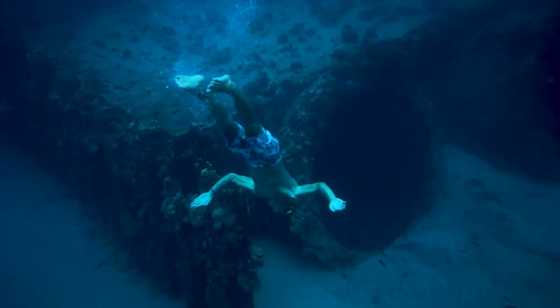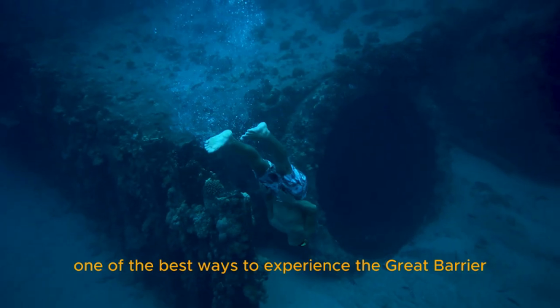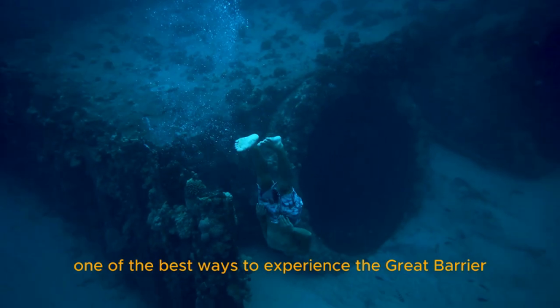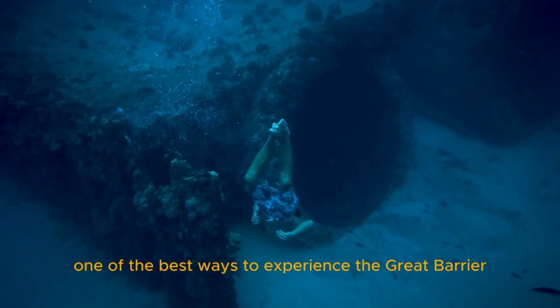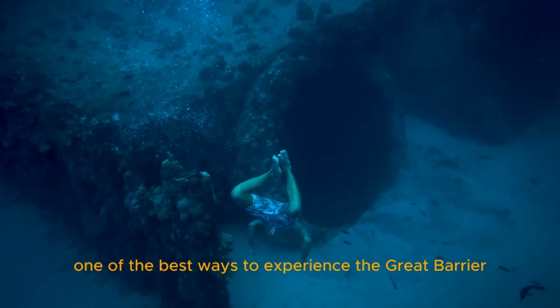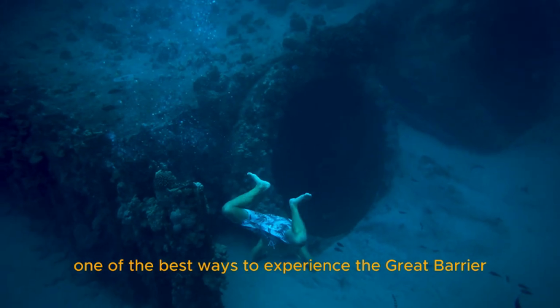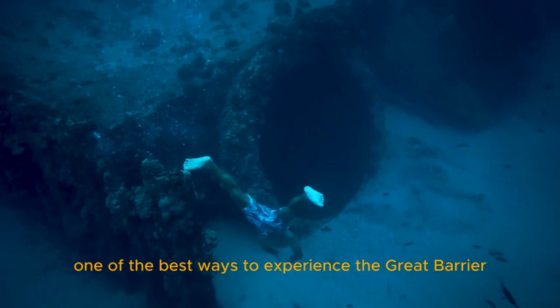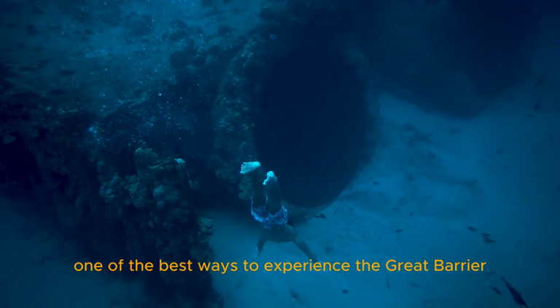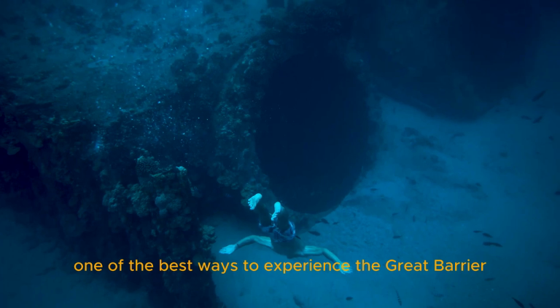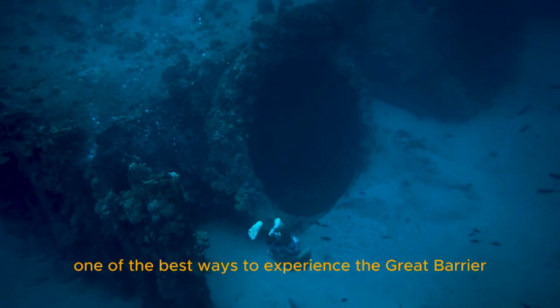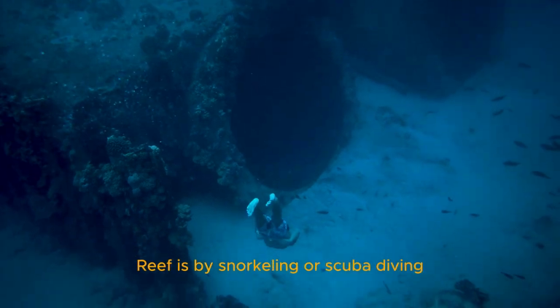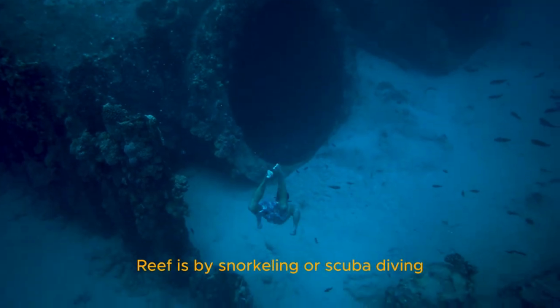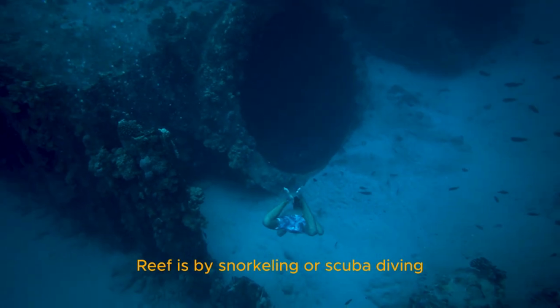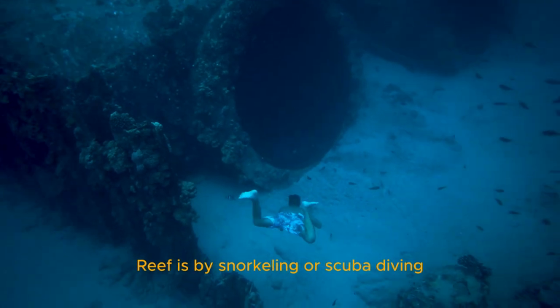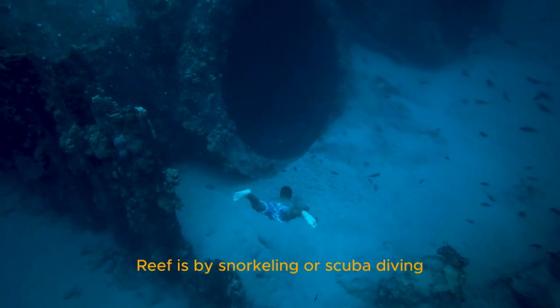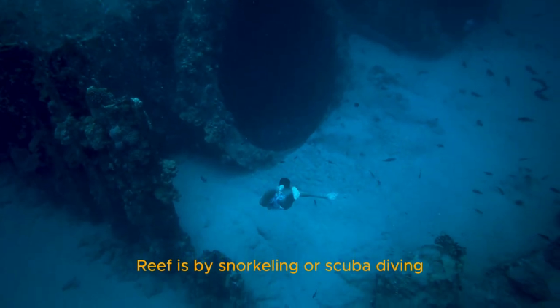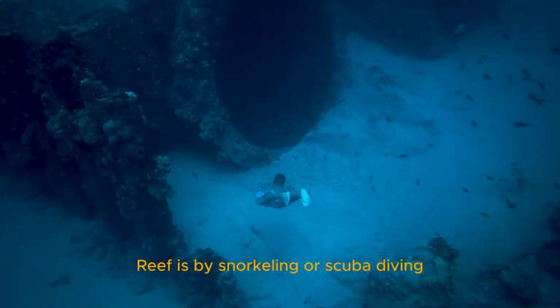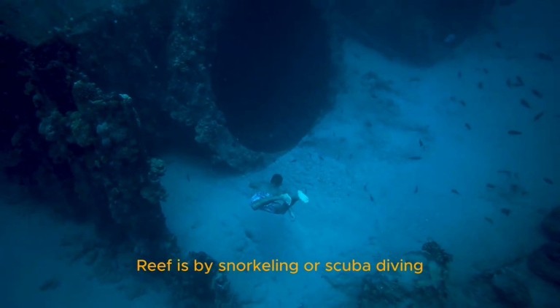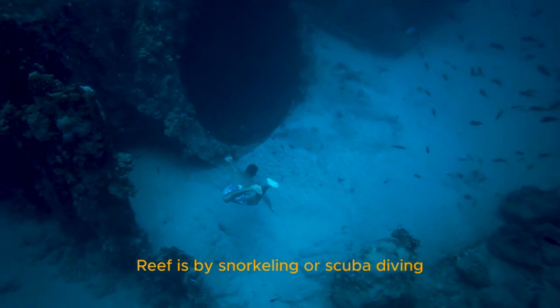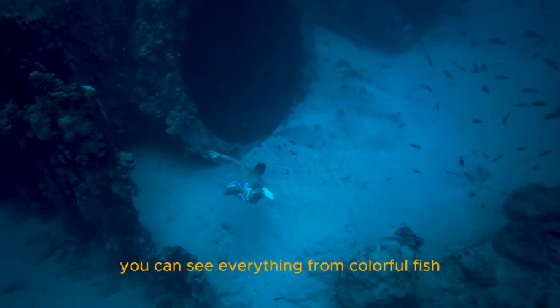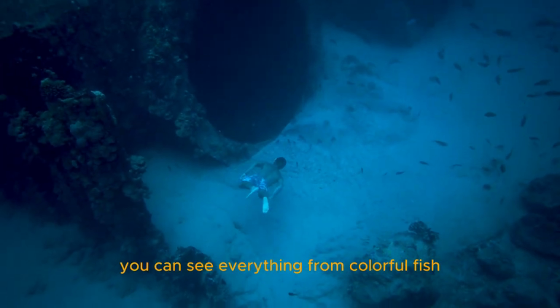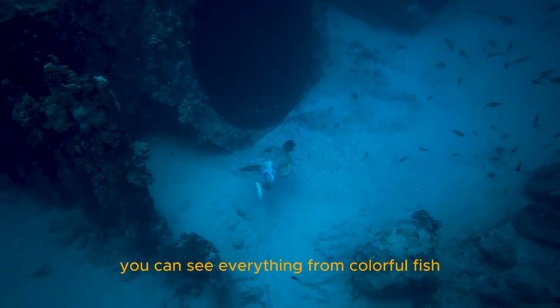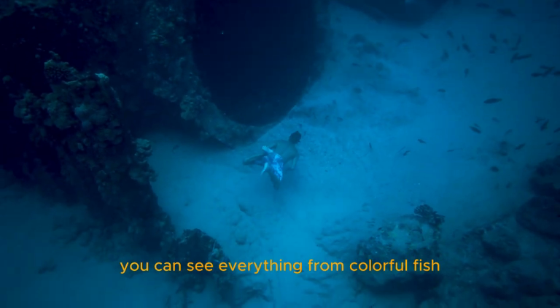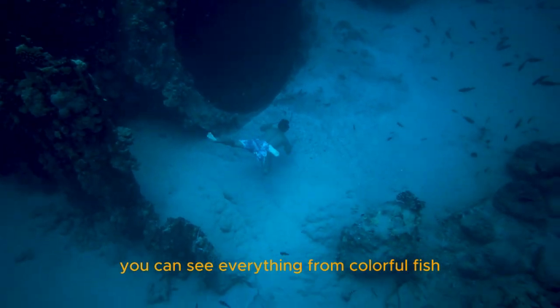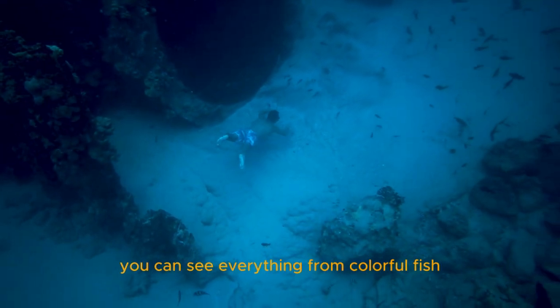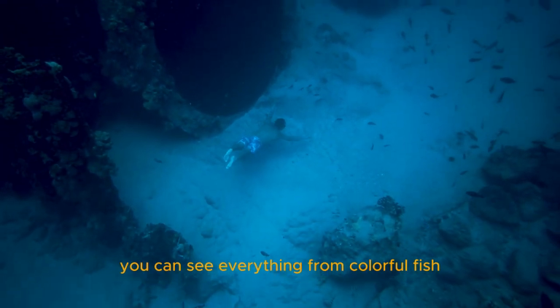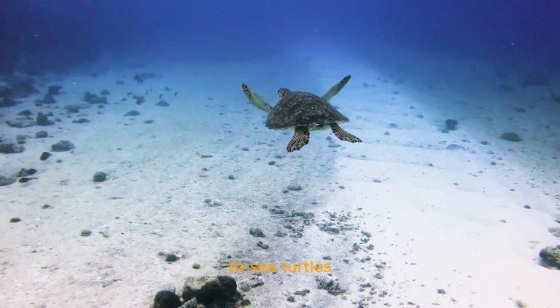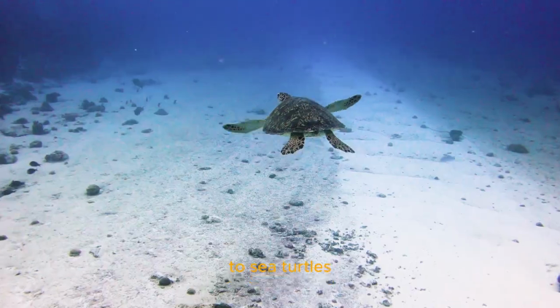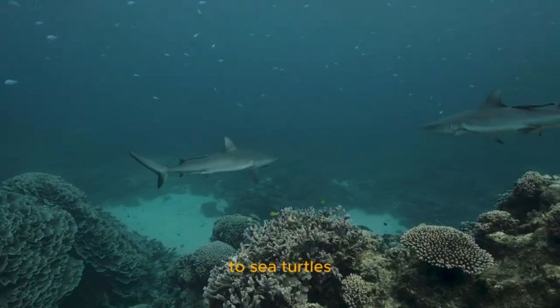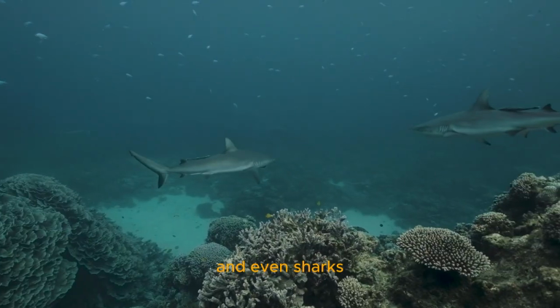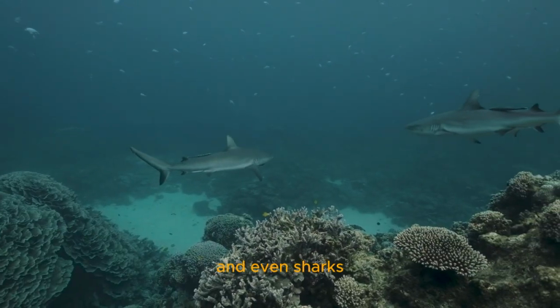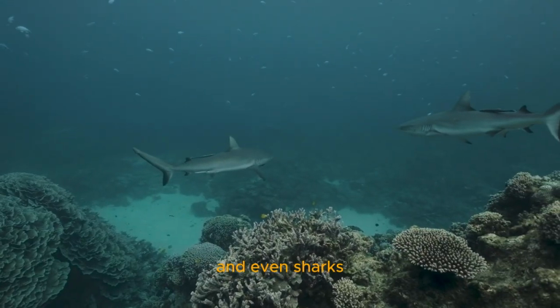One of the best ways to experience the Great Barrier Reef is by snorkeling or scuba diving. You can see everything from colorful fish to sea turtles and even sharks.